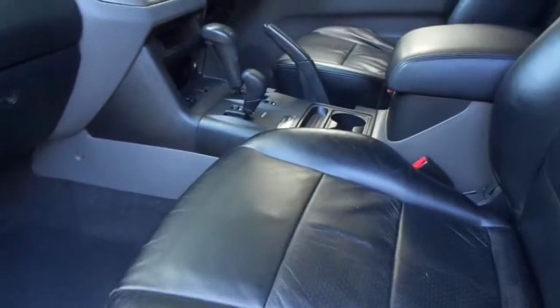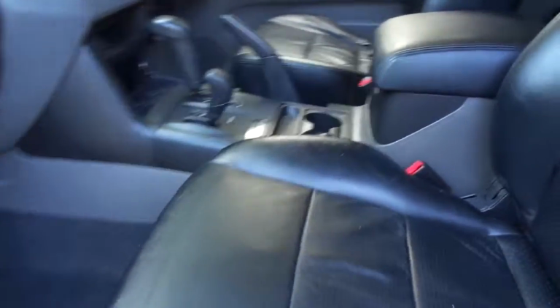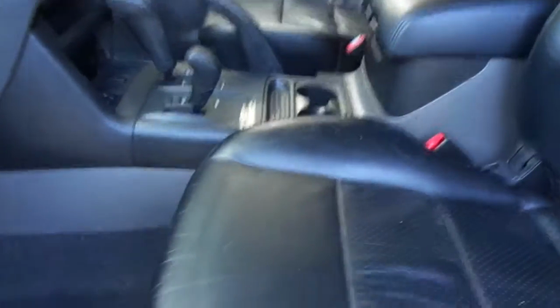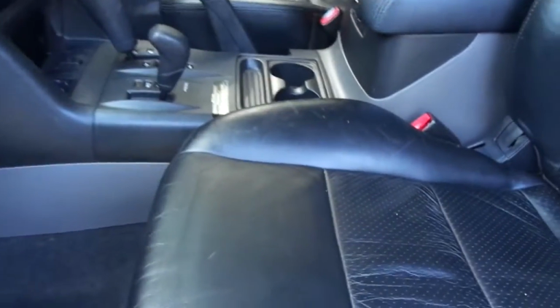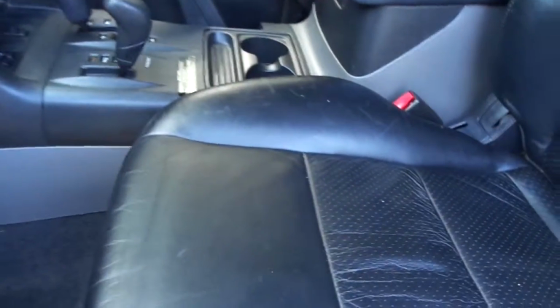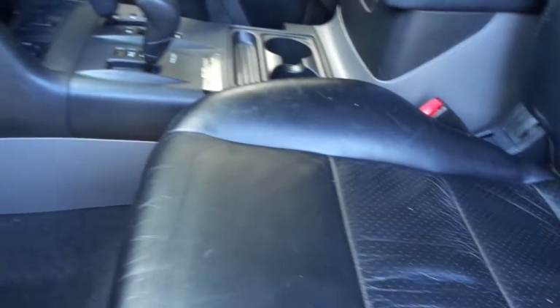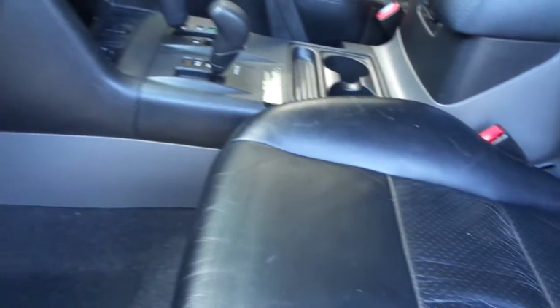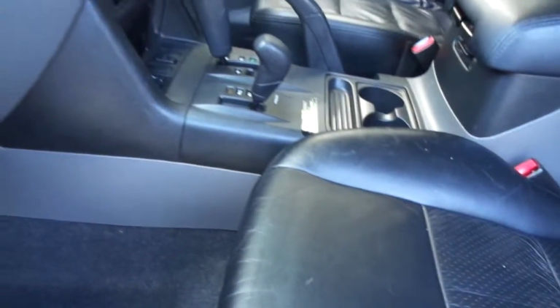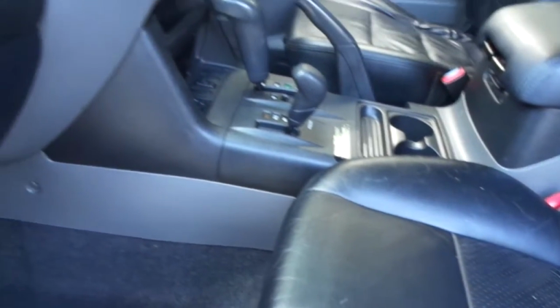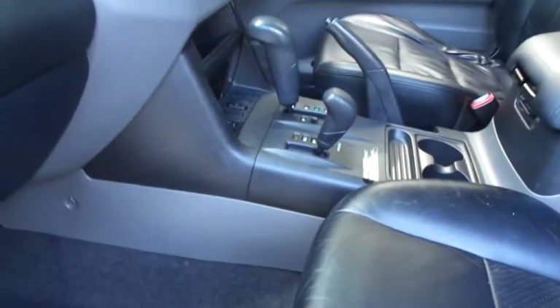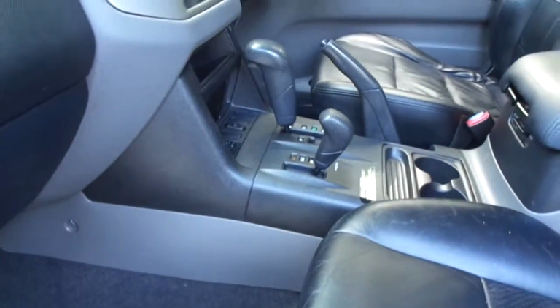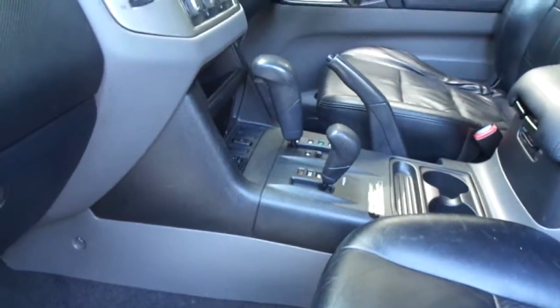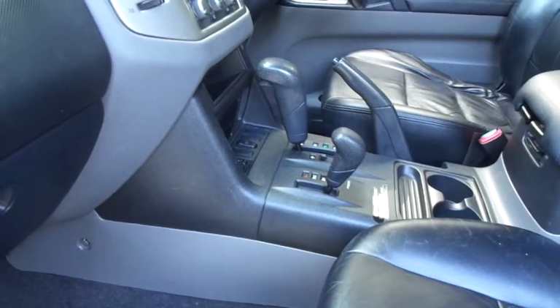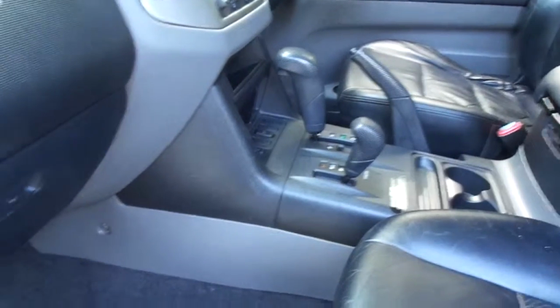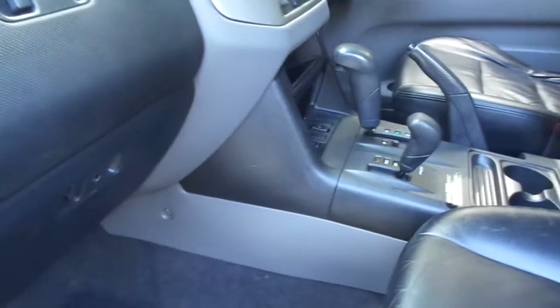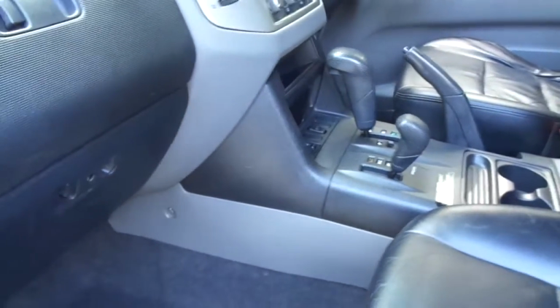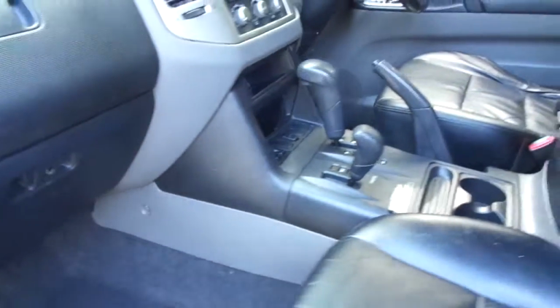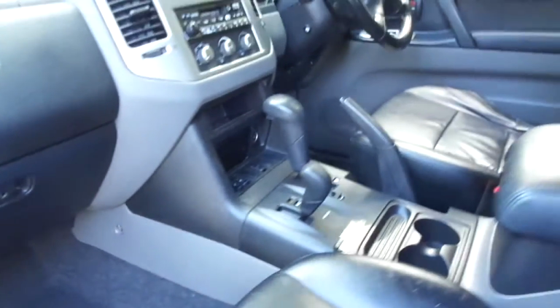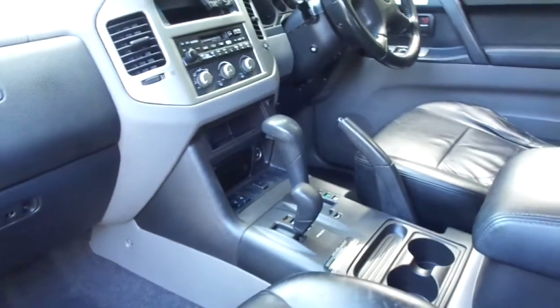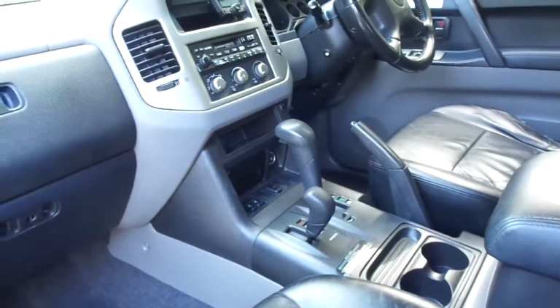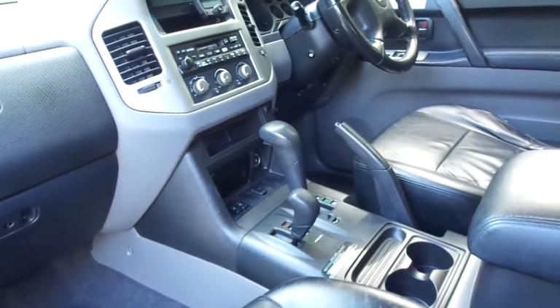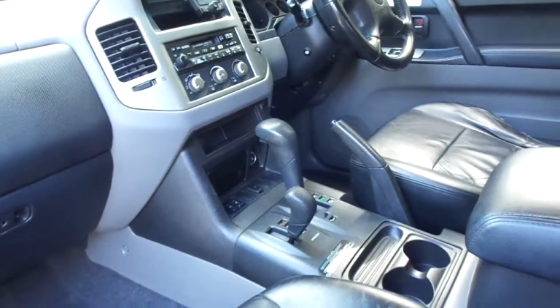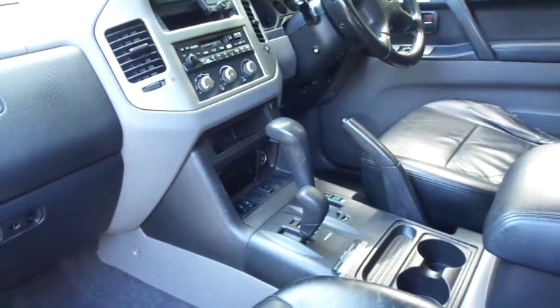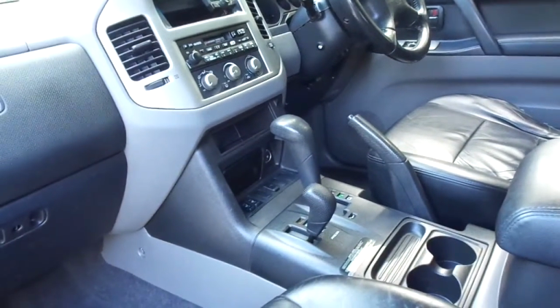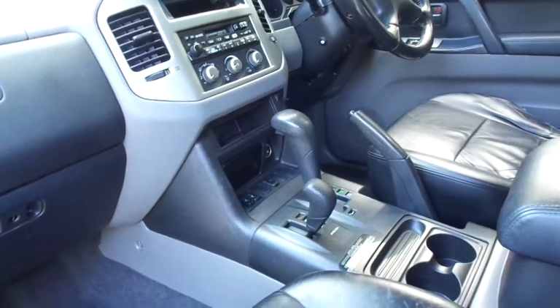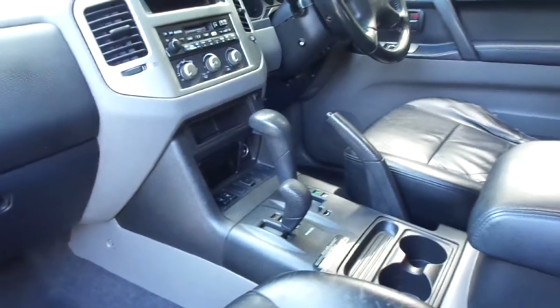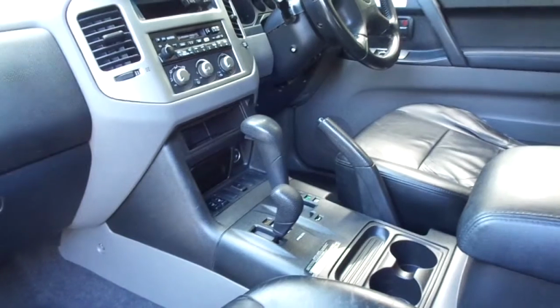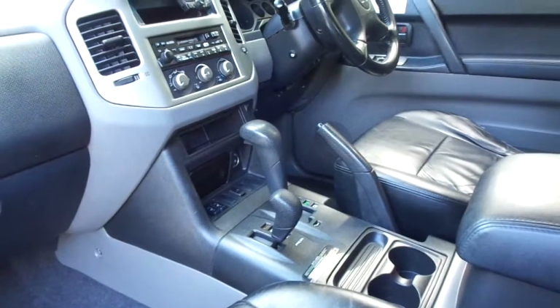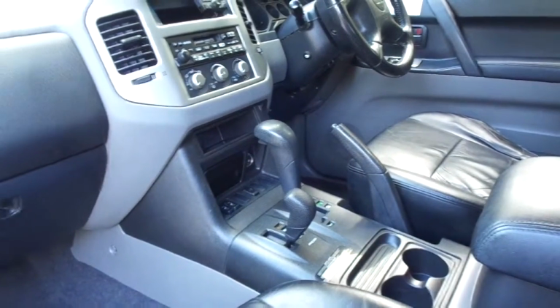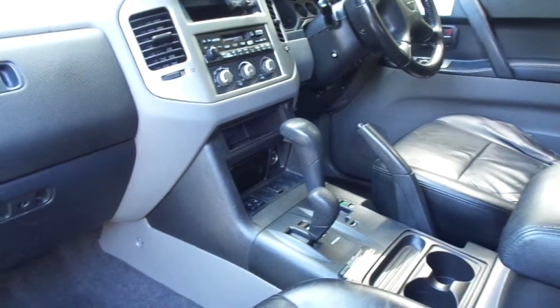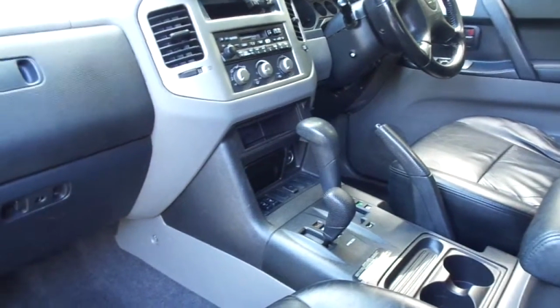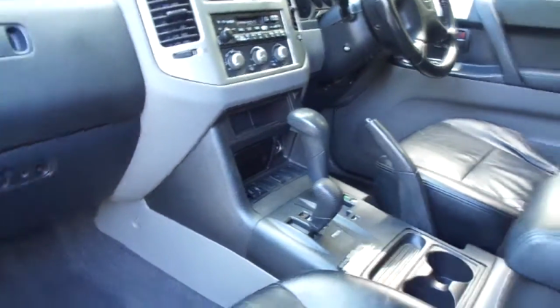The black leather is complemented by a grey aluminium-look dashboard with a four-wheel drive automatic transmission box, heated seats and air conditioning.